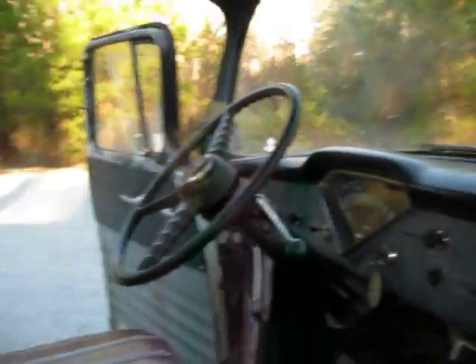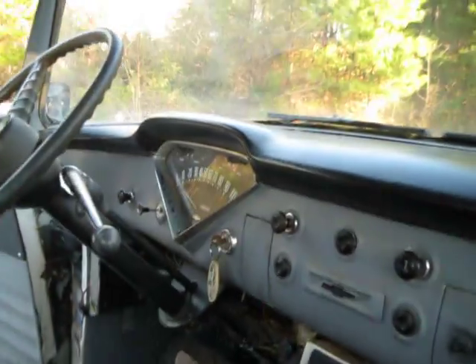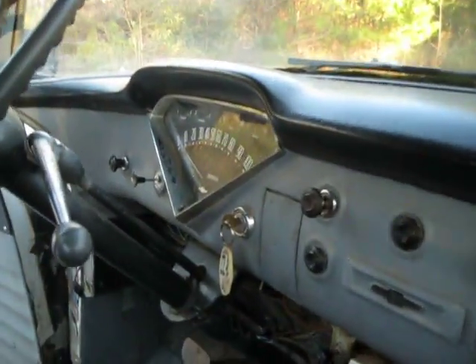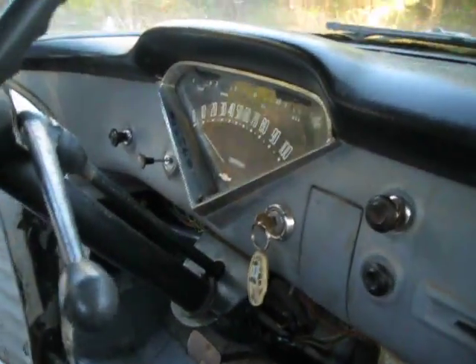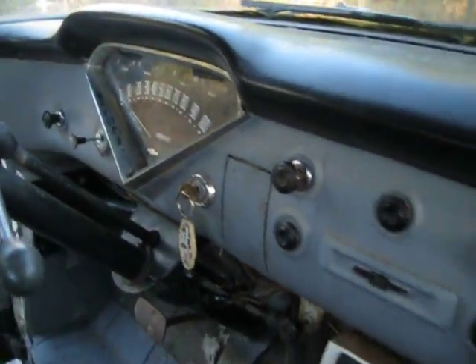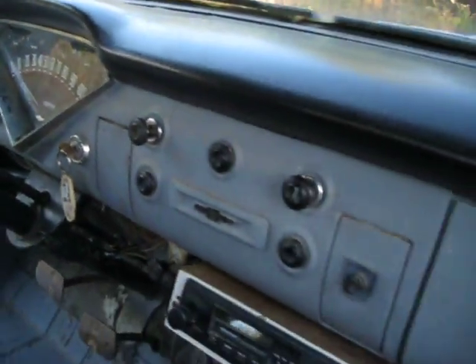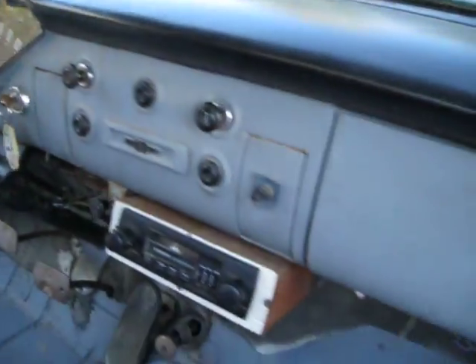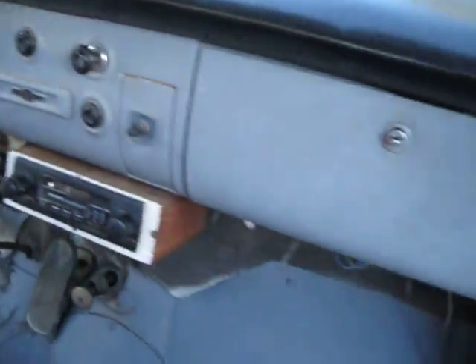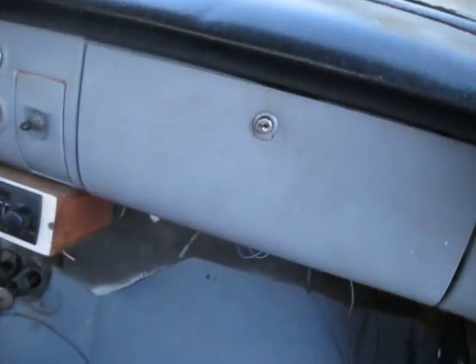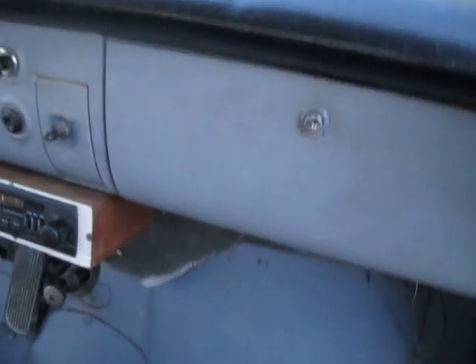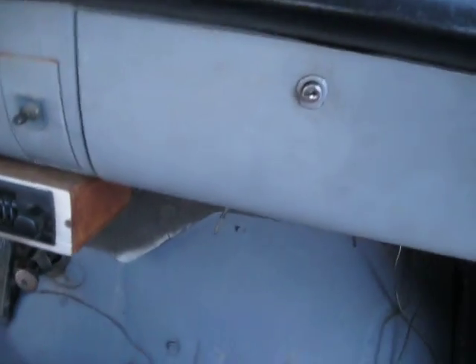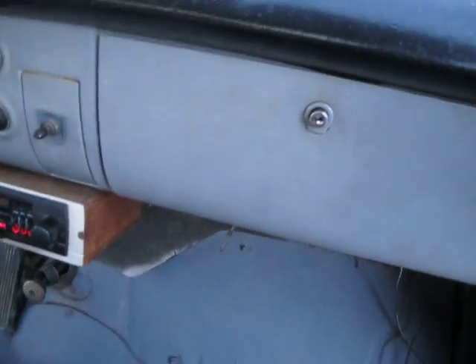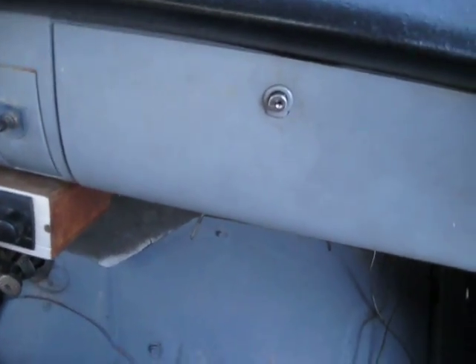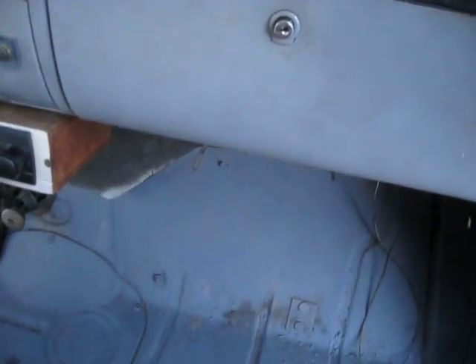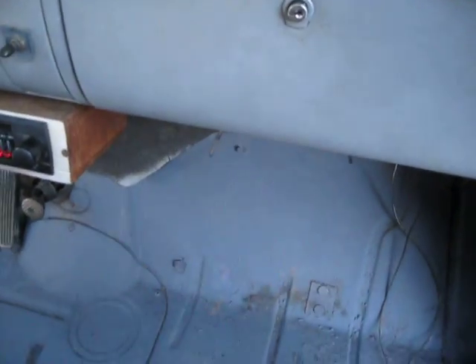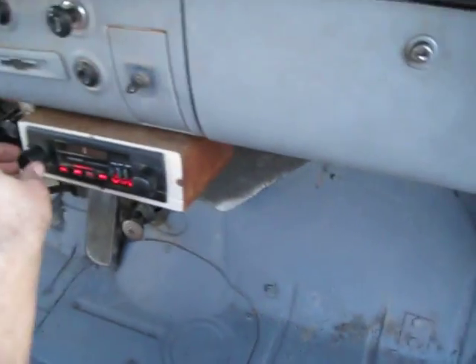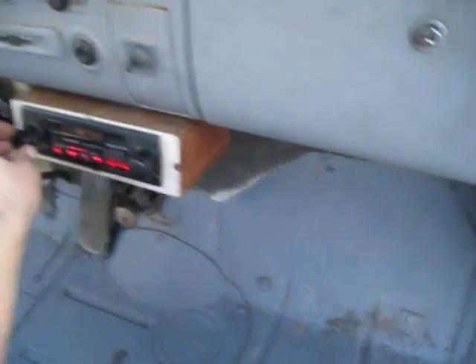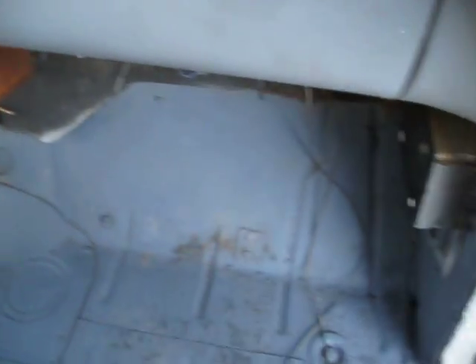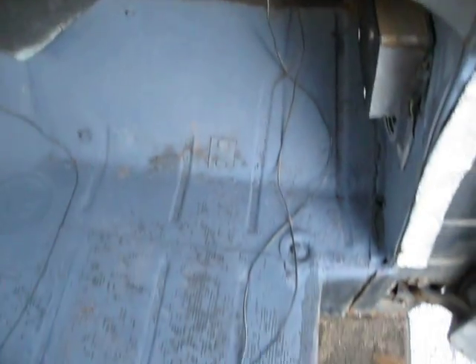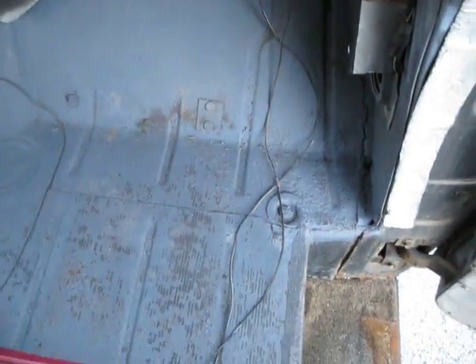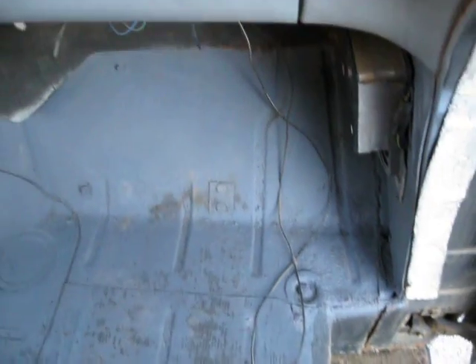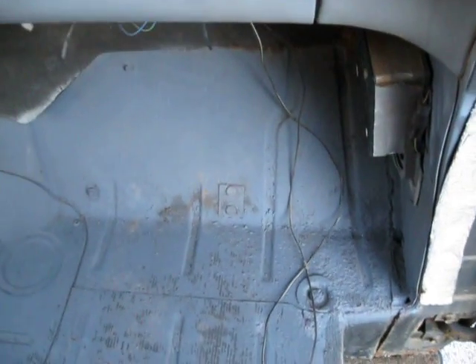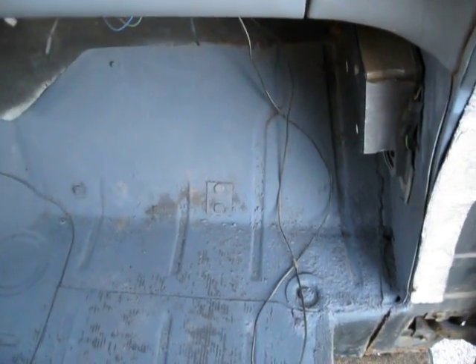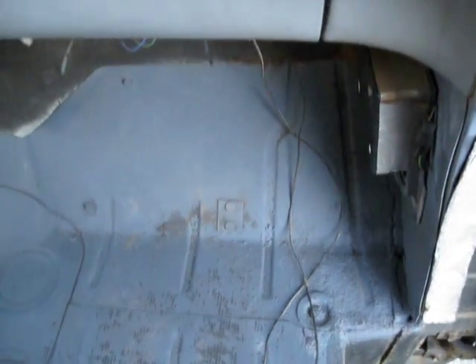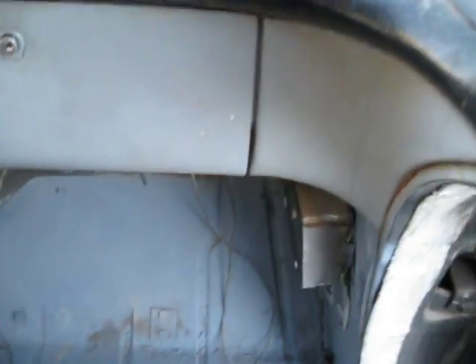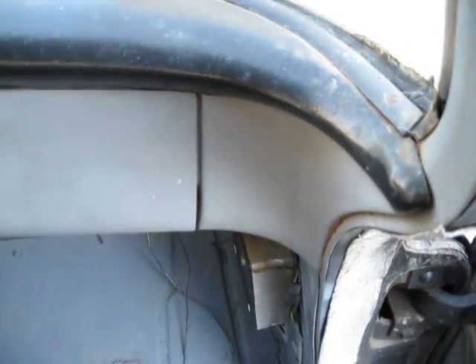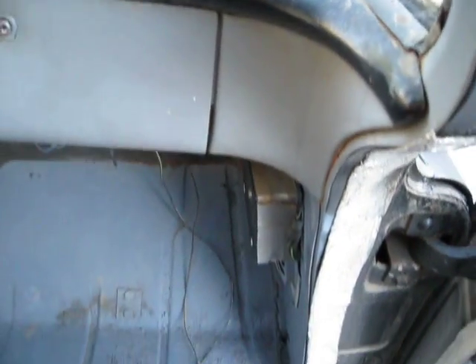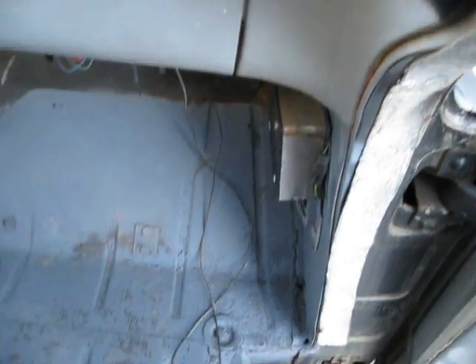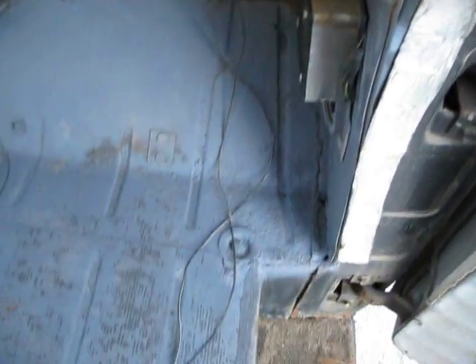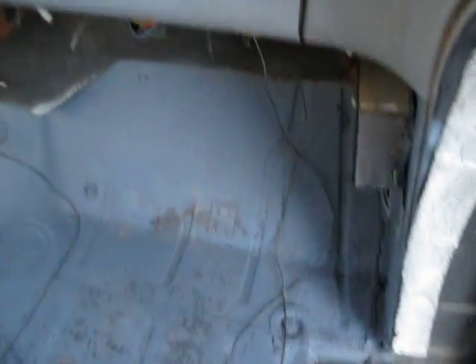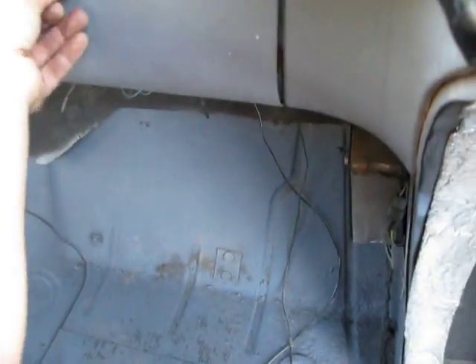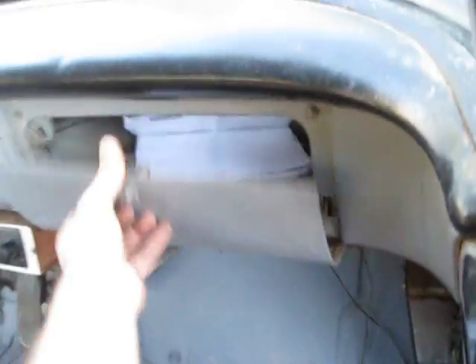Just an original, like I said earlier, uncut dashboard. The radio does work. Love box.